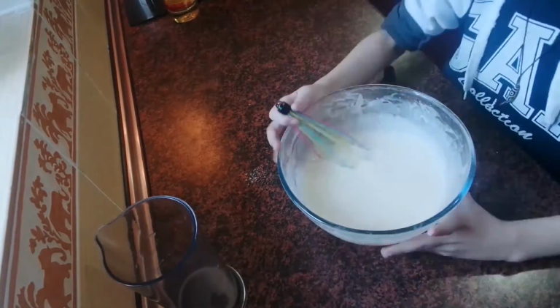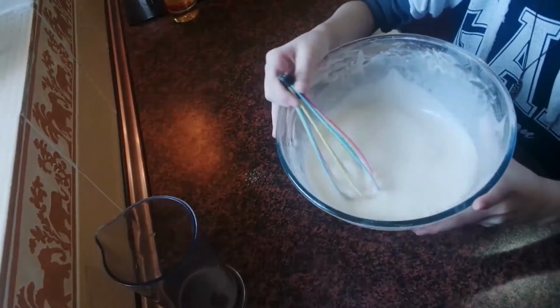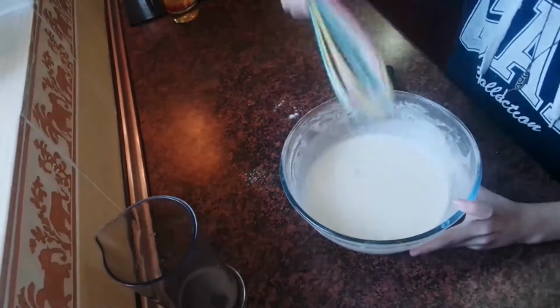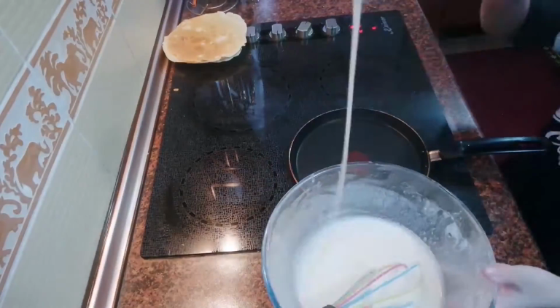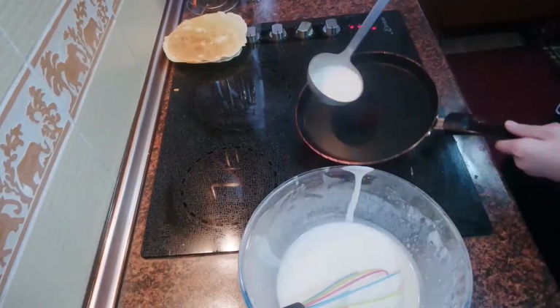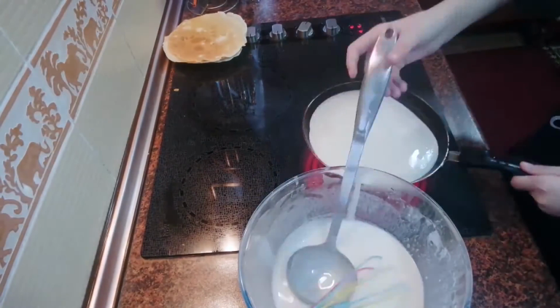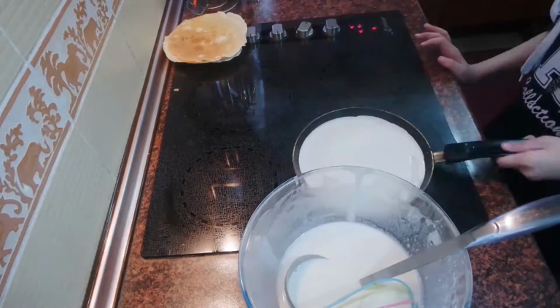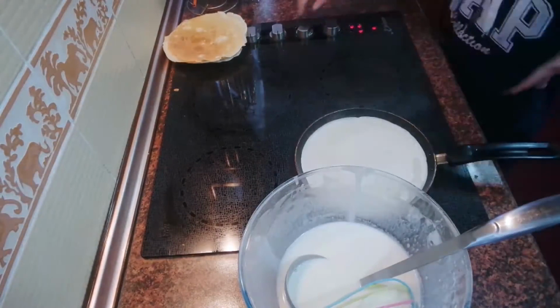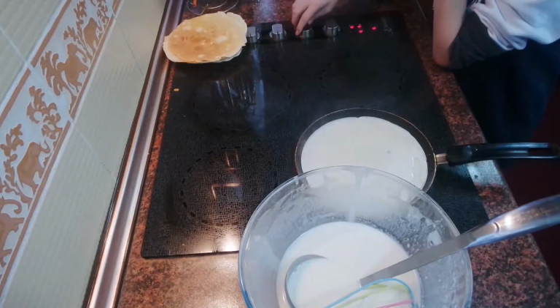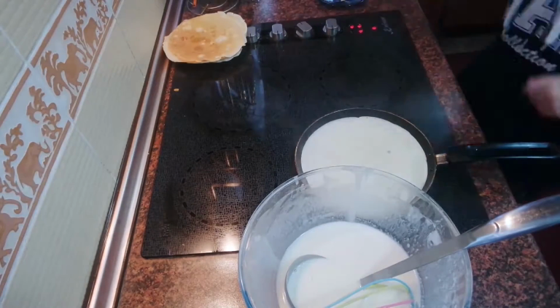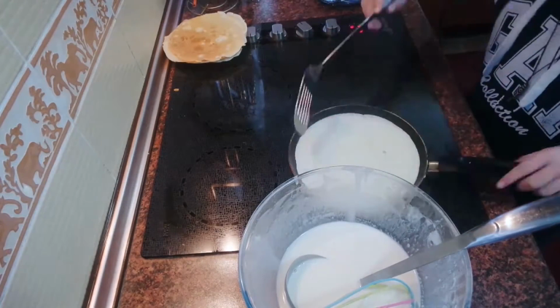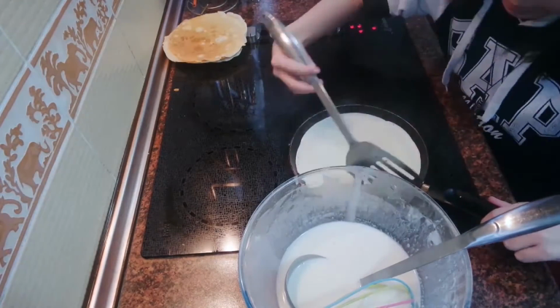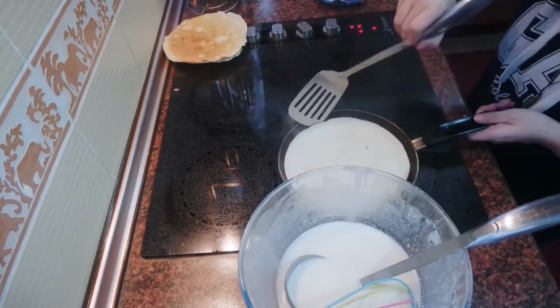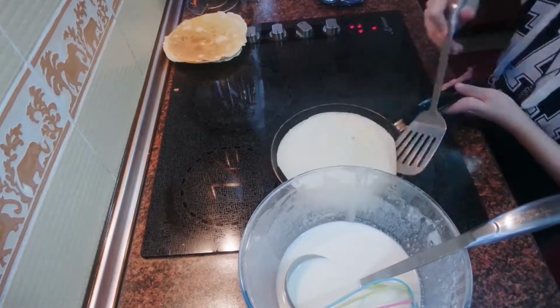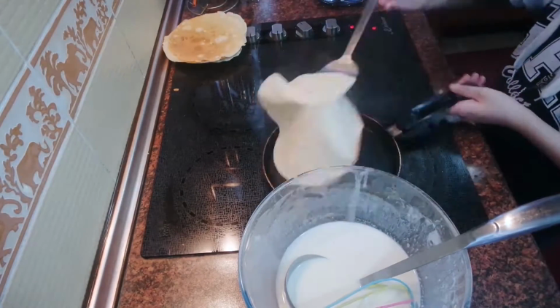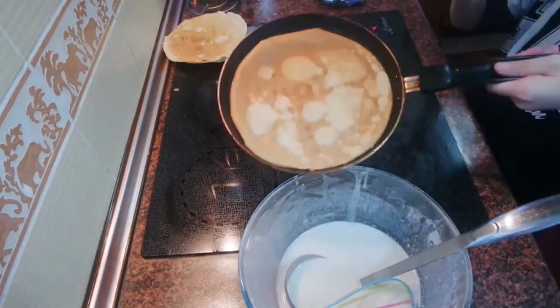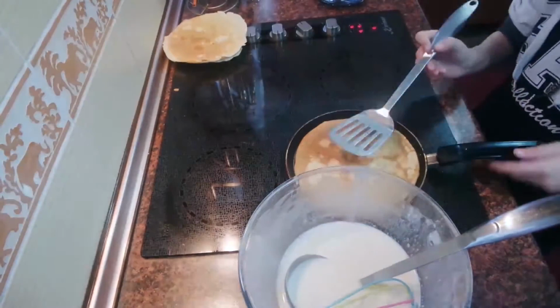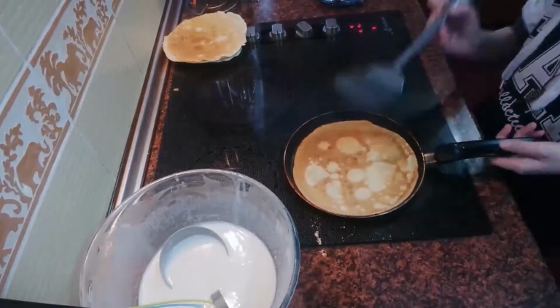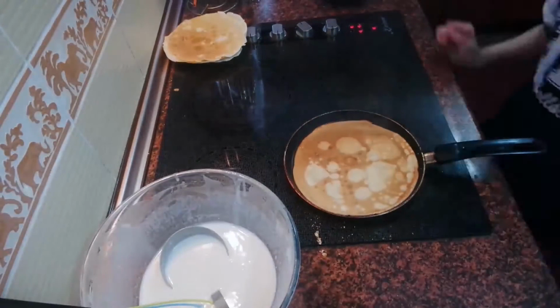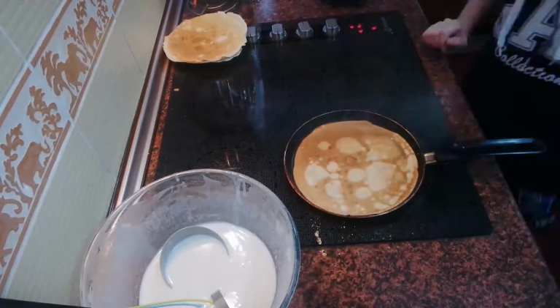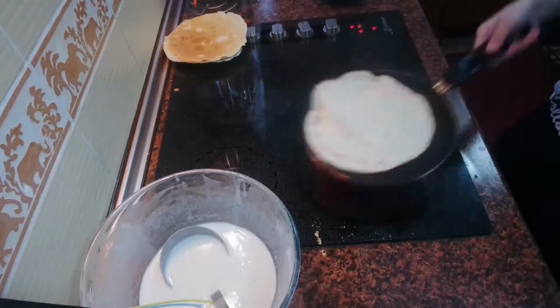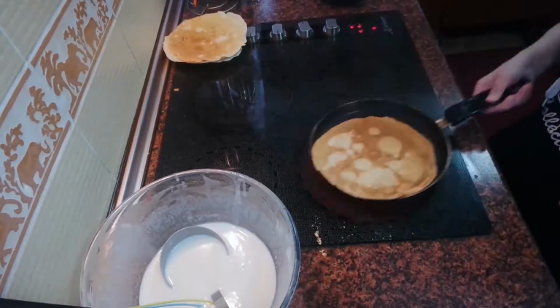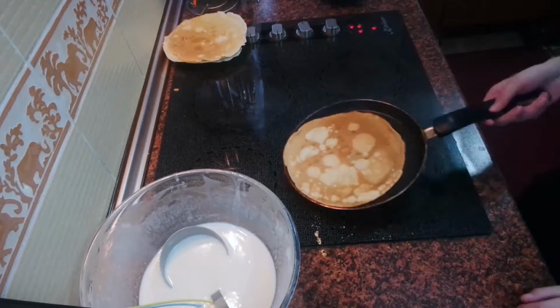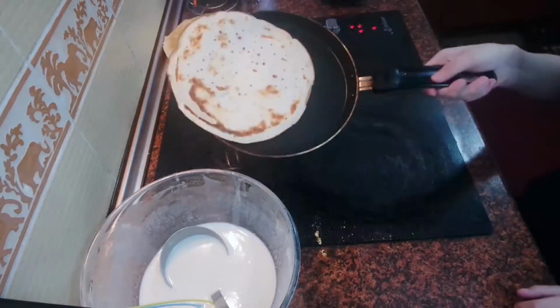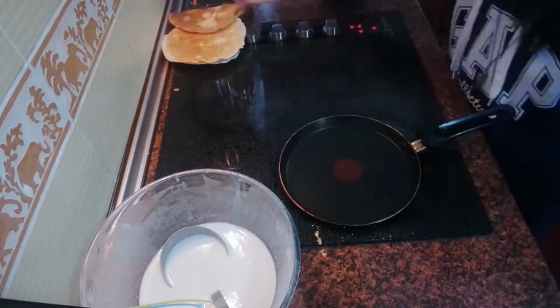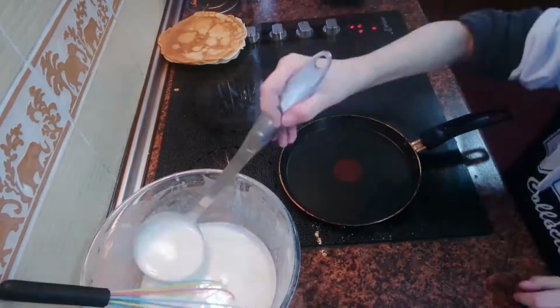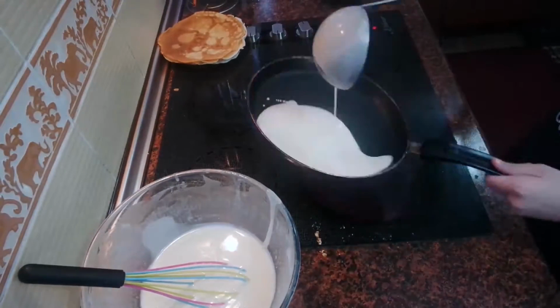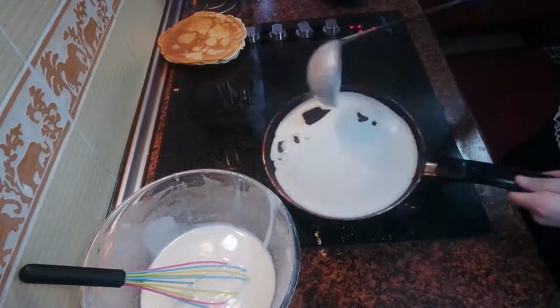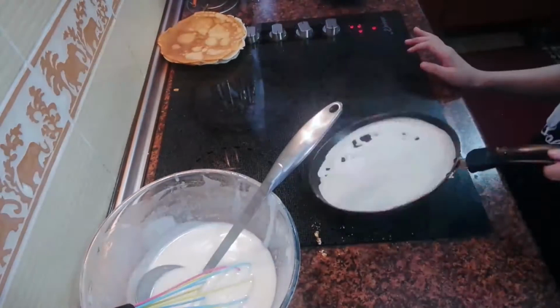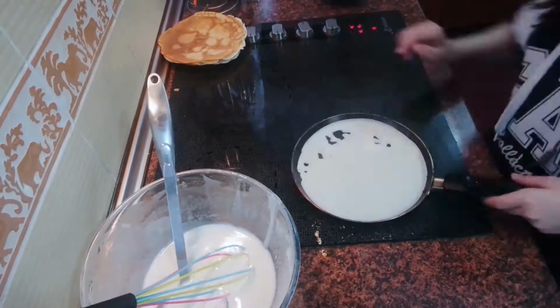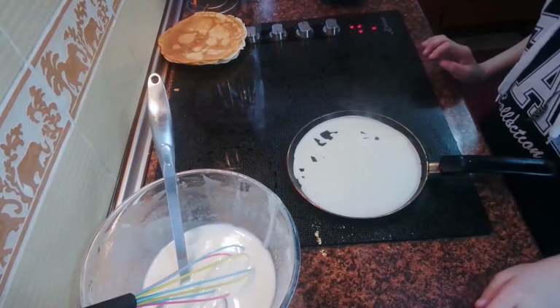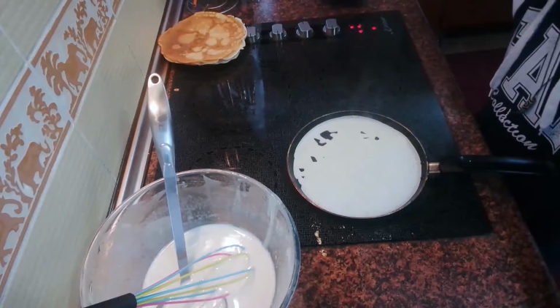Leave the dough for 30 minutes so the dough can rest. In the center of the pan pour a little olive oil, then pour a little dough and fry the pancakes.